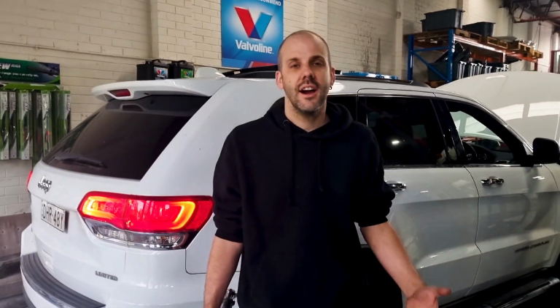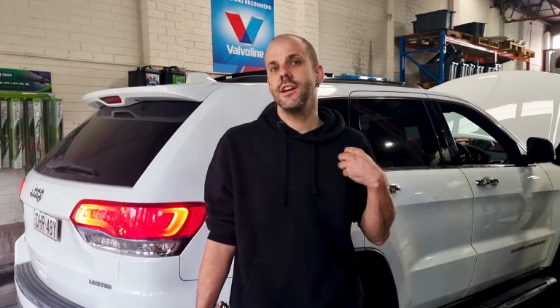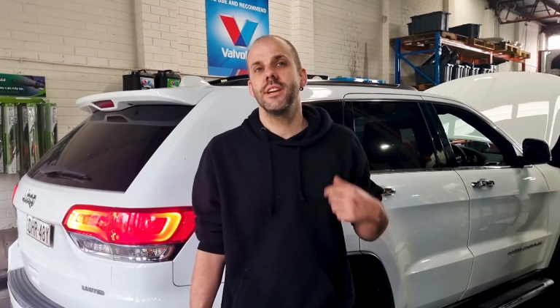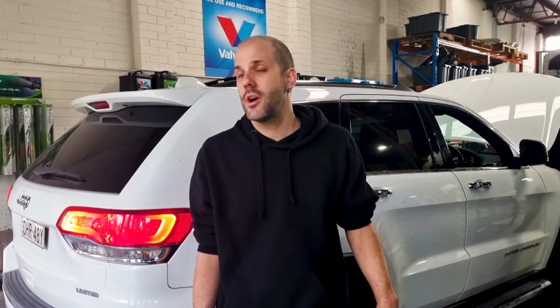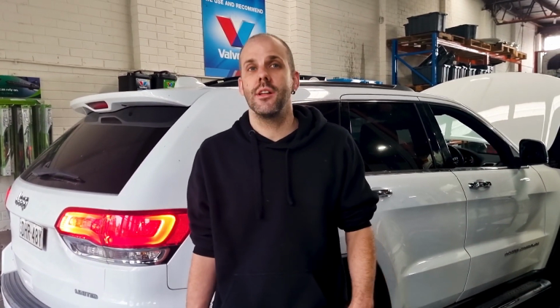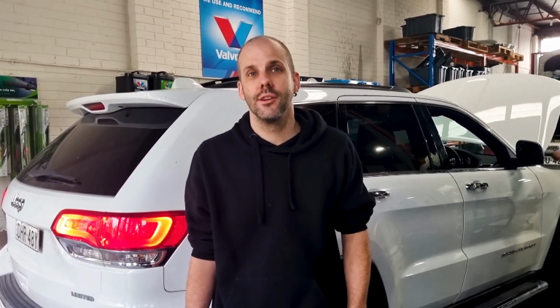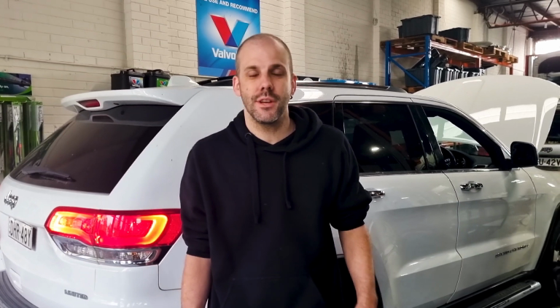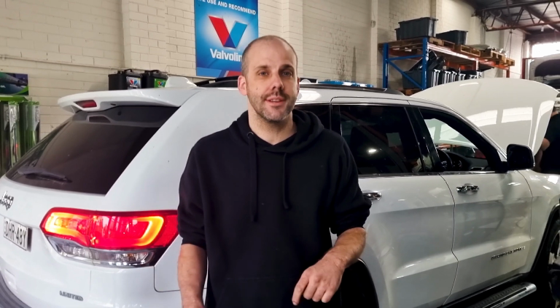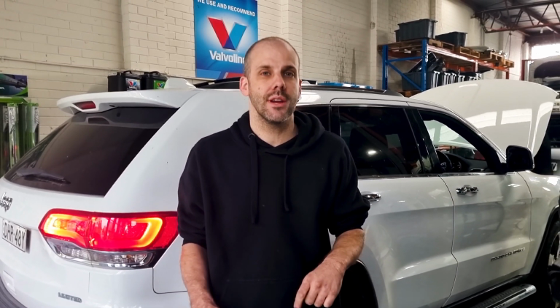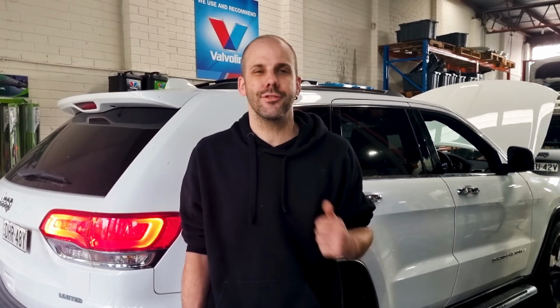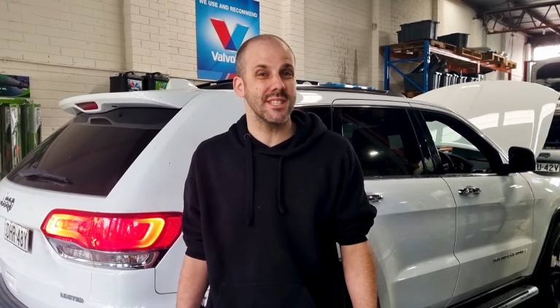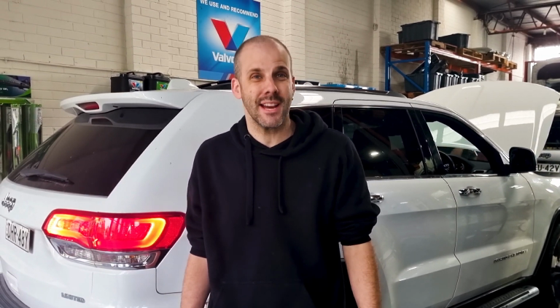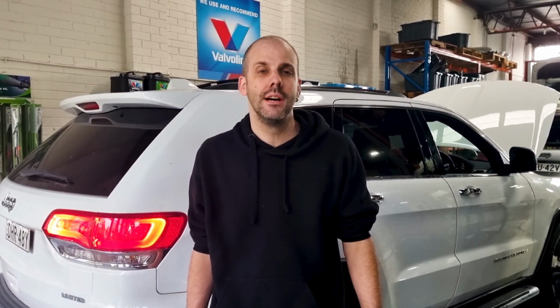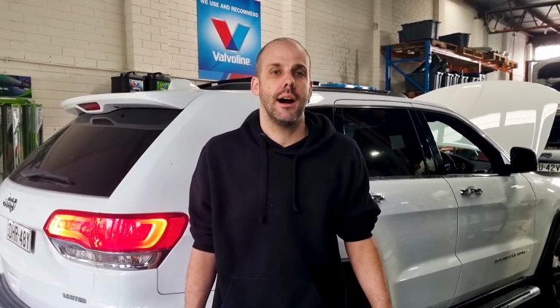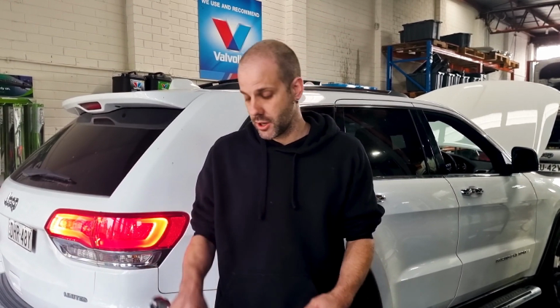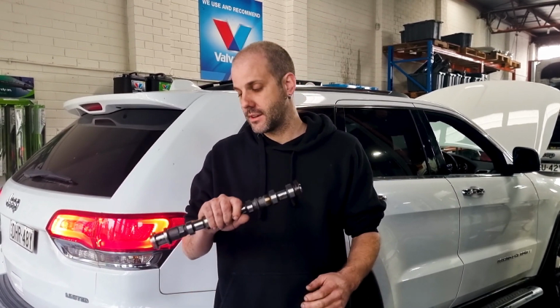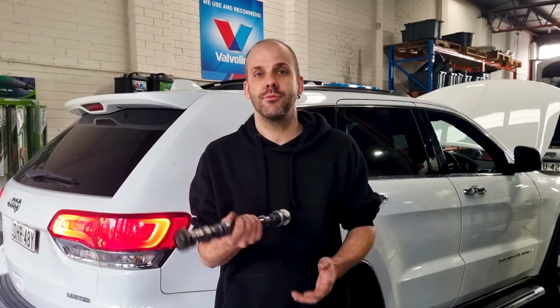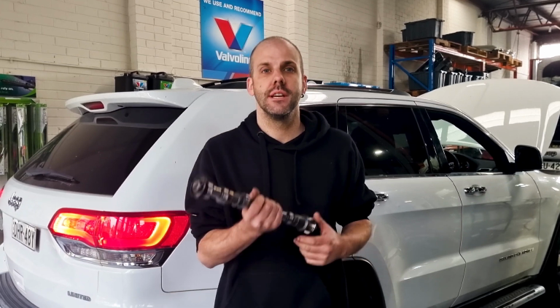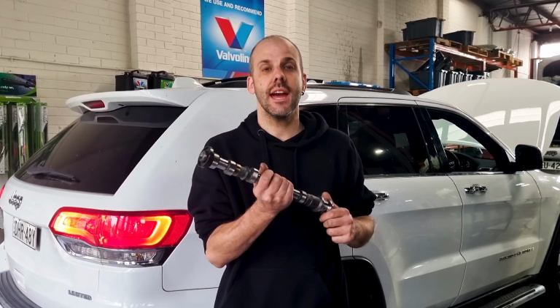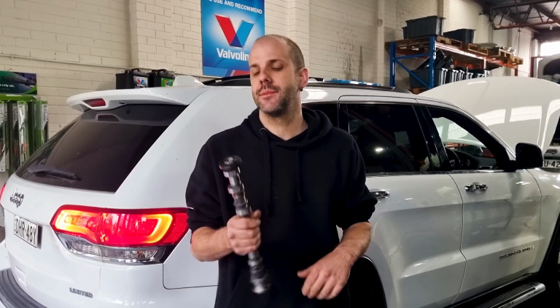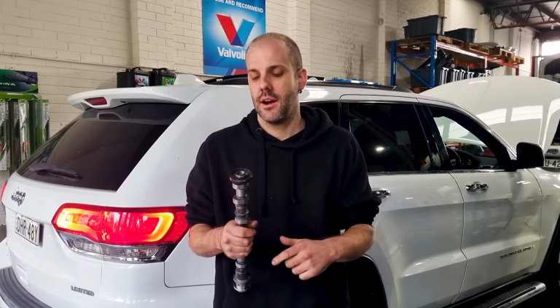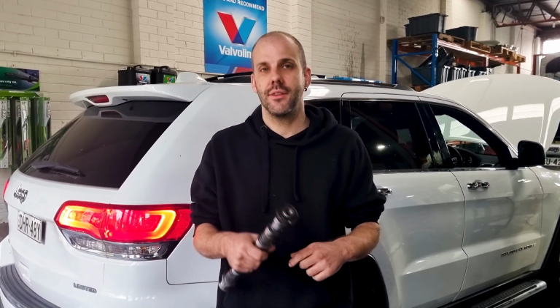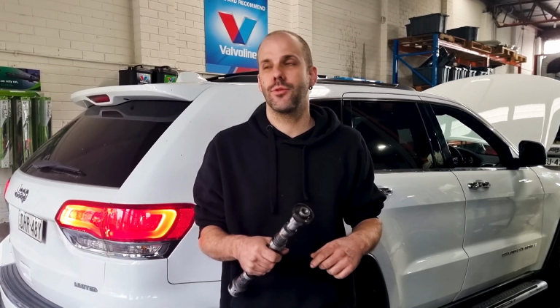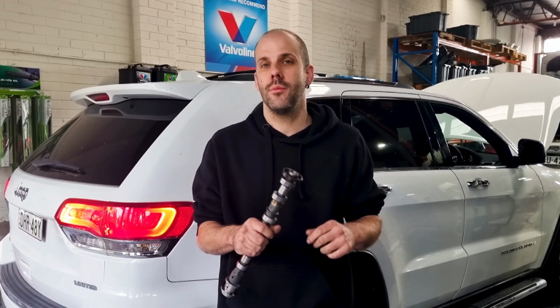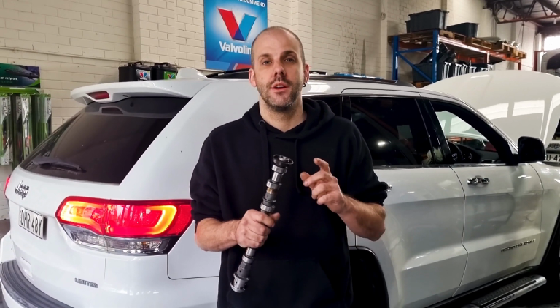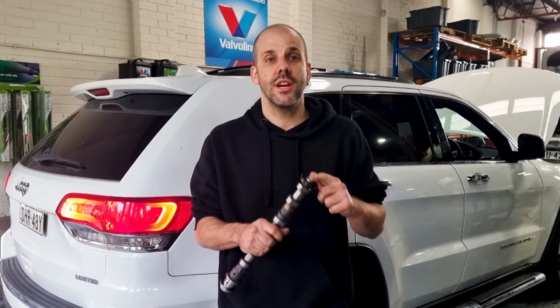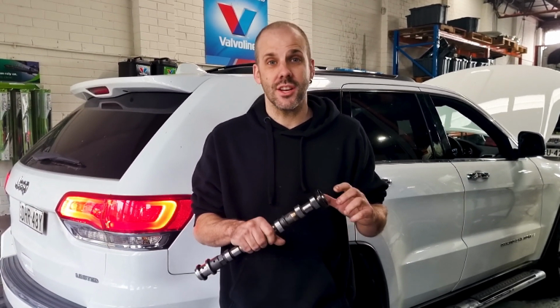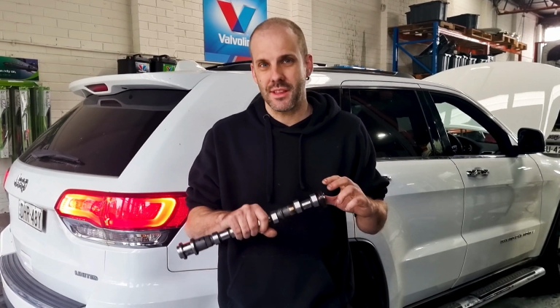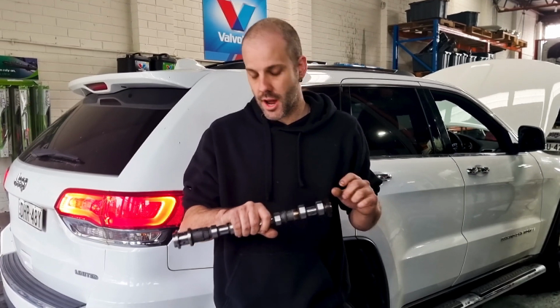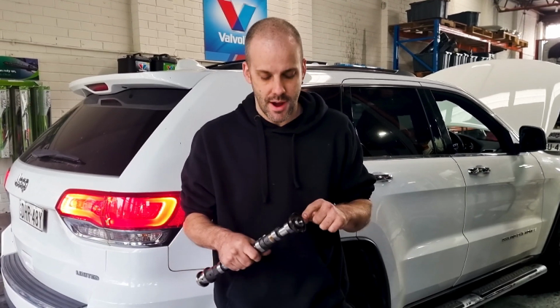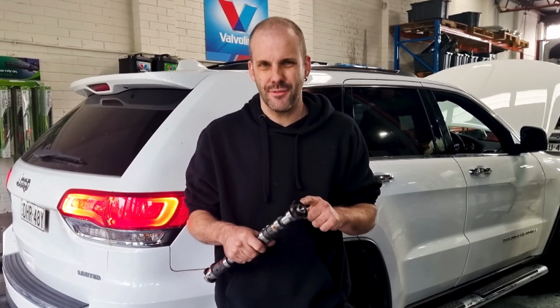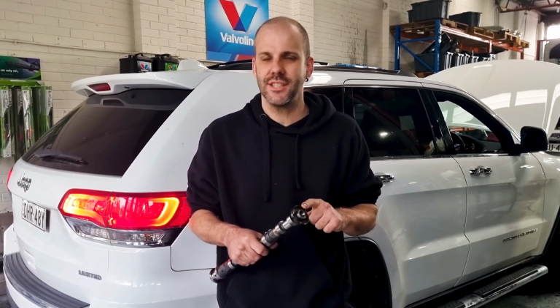Hi, Danny here from GDL Automotive with another one of our little Jeep videos. Today we're looking at the 3.6 petrol — we're actually going to look at camshafts. This is a camshaft. When you get these from Jeep, they're quite cheap — I think they're around the $100 mark, $150 each.